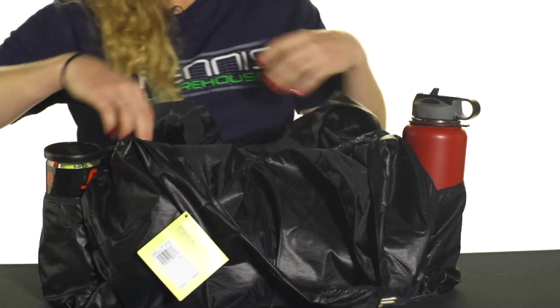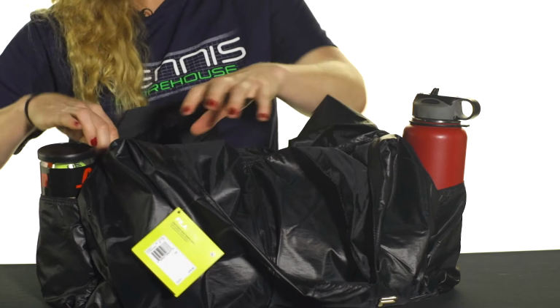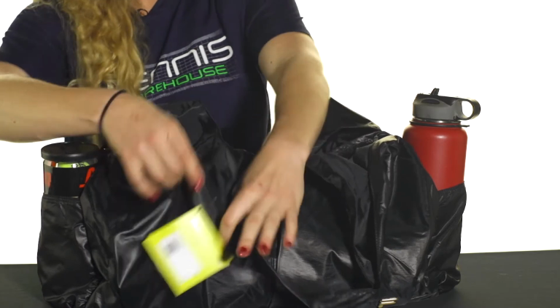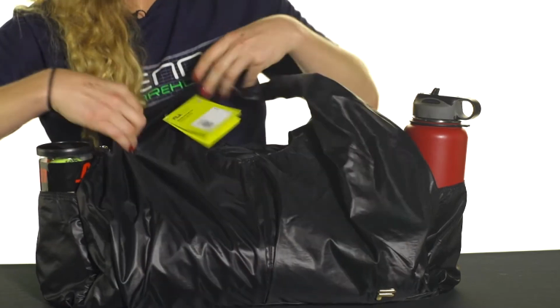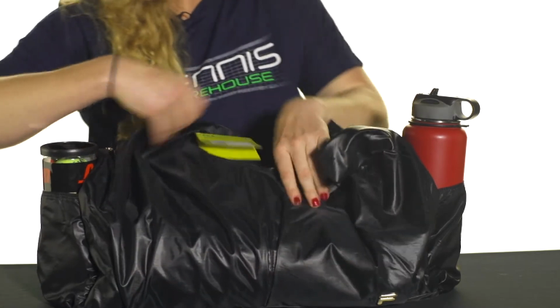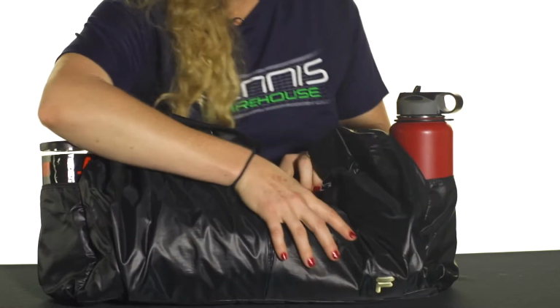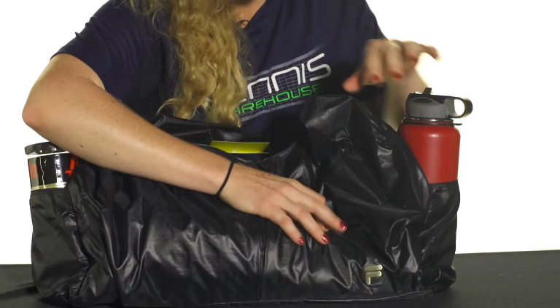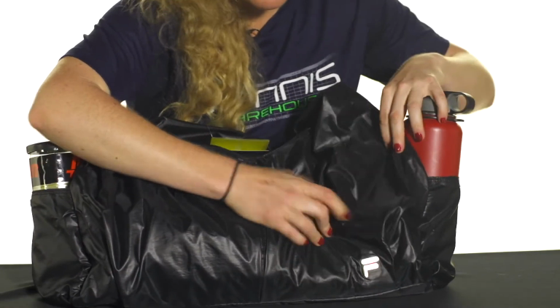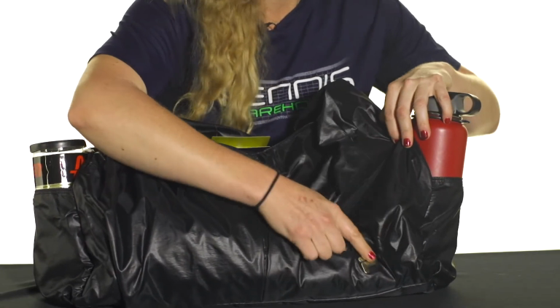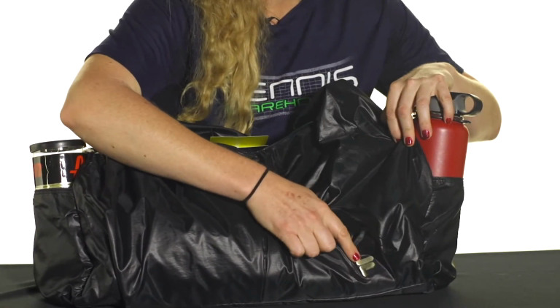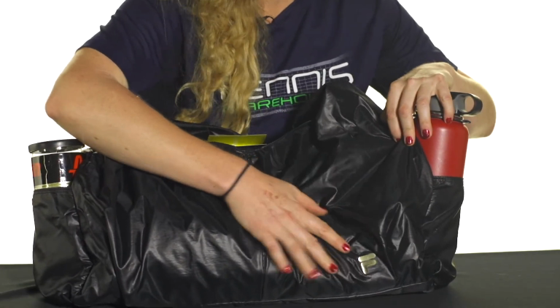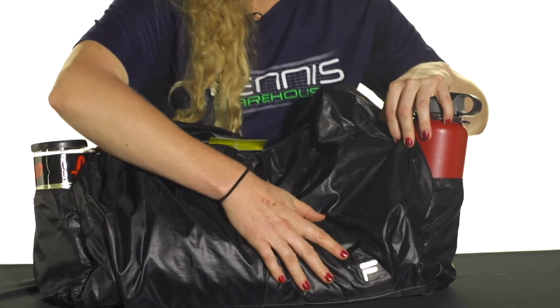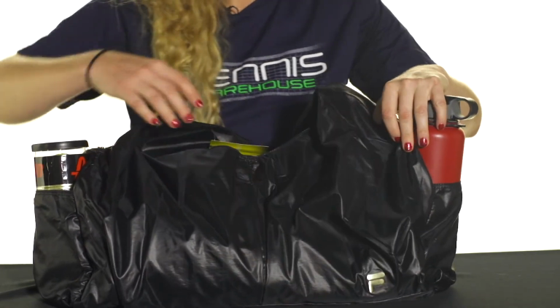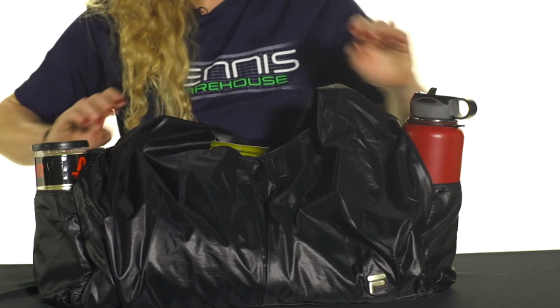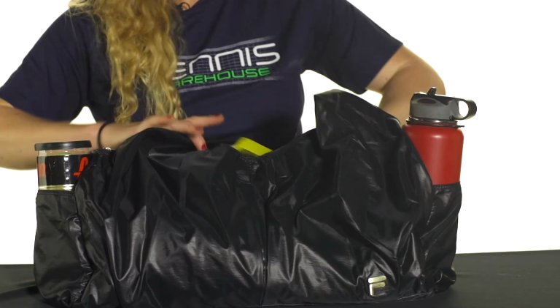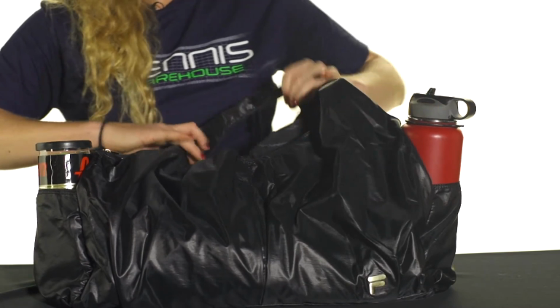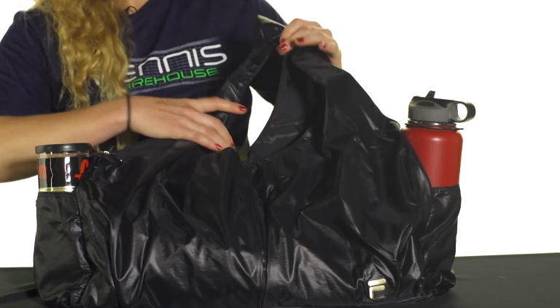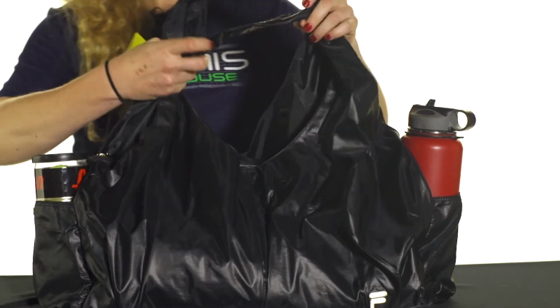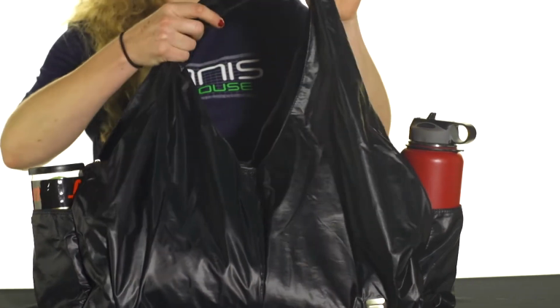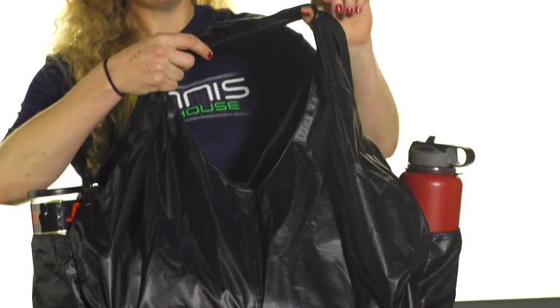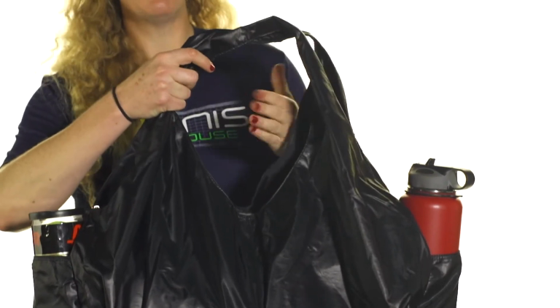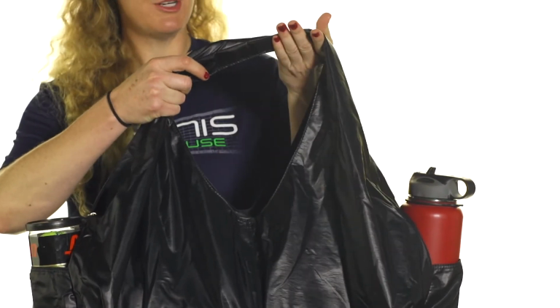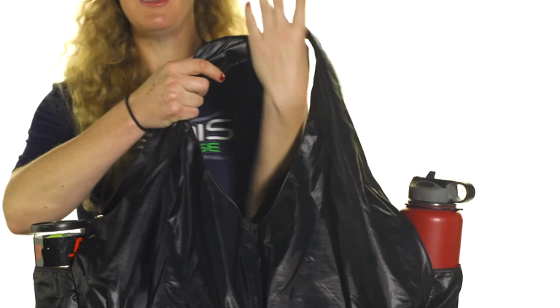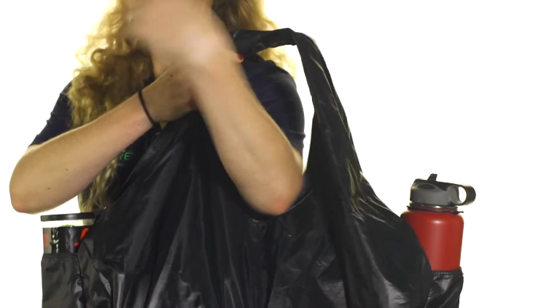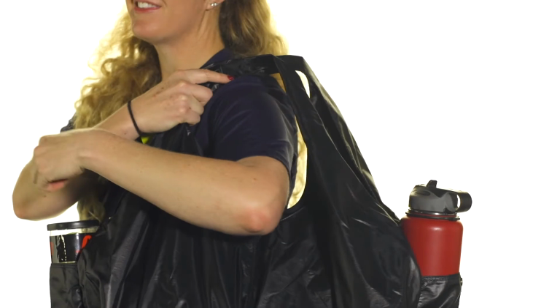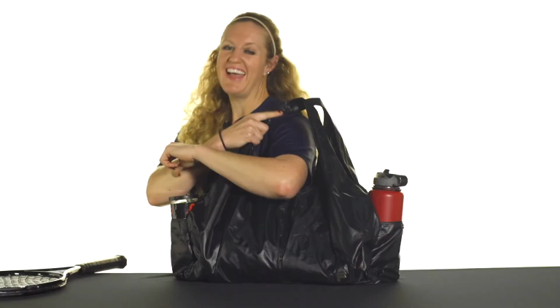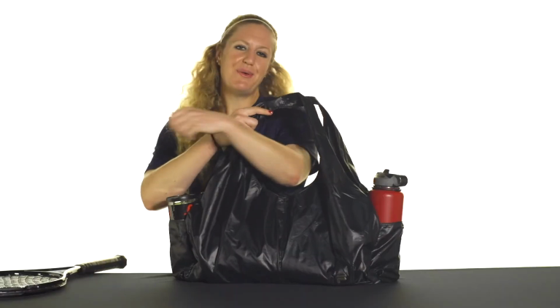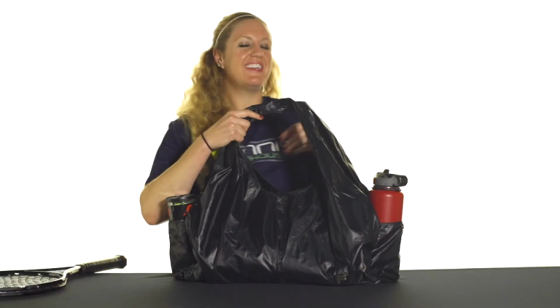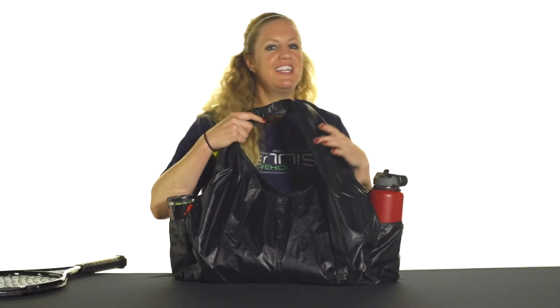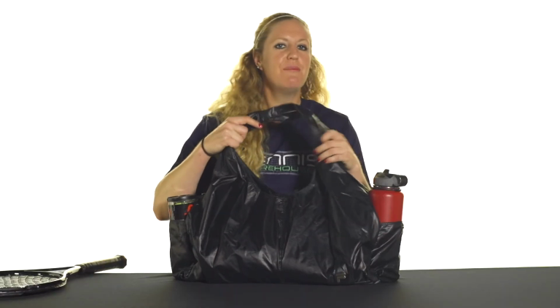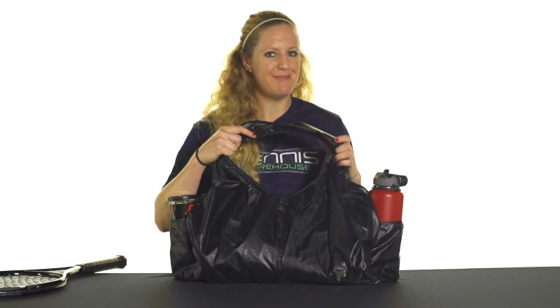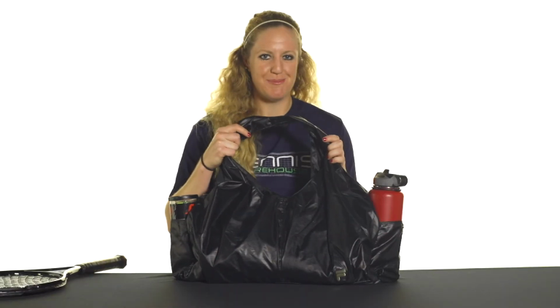You'll notice that there are some gold features on this bag, which really make it look nice and classy. Last but not least, you can carry this lightweight bag really comfortably with the tote handles. And that was a quick look at the Fila Platinum Tote Bag.